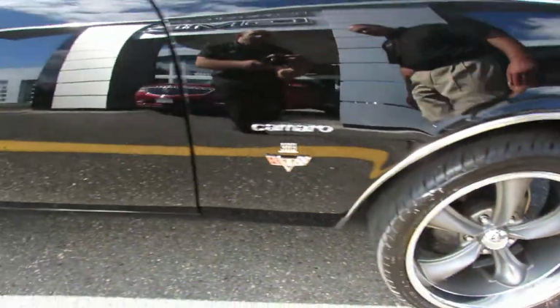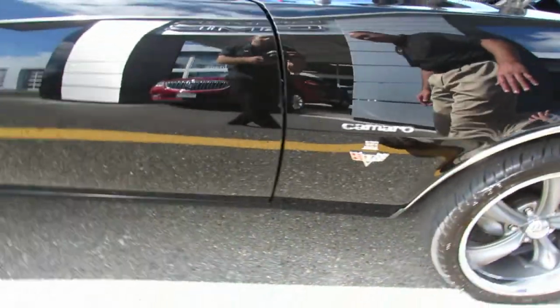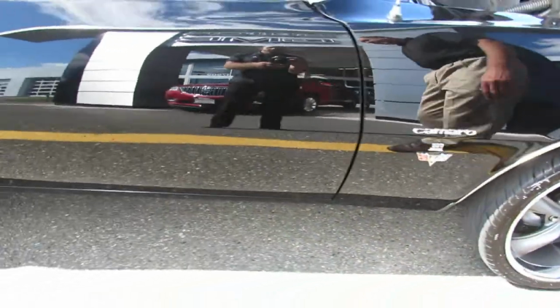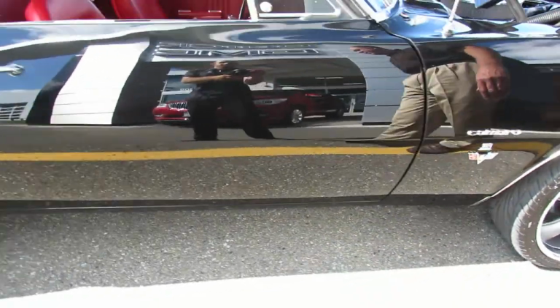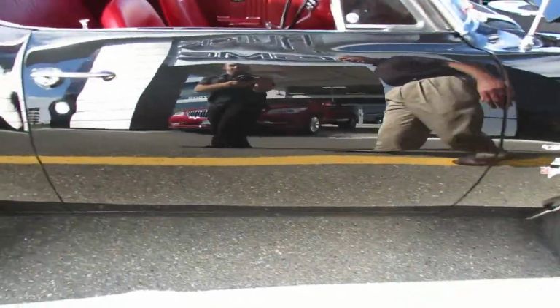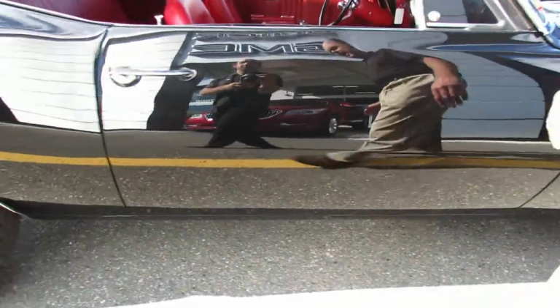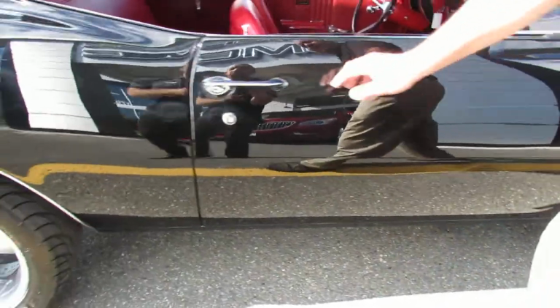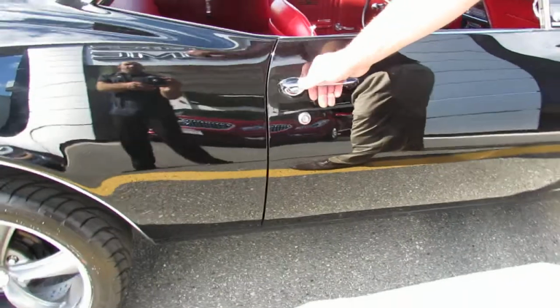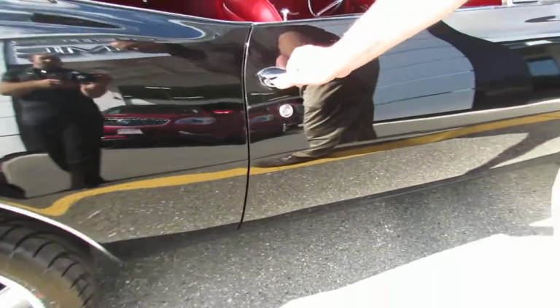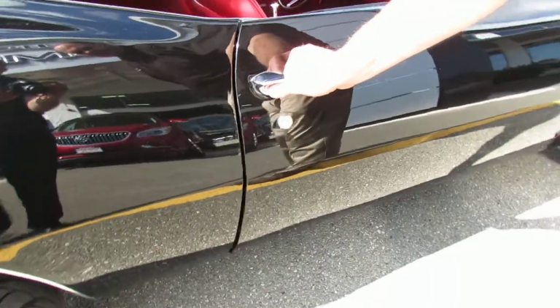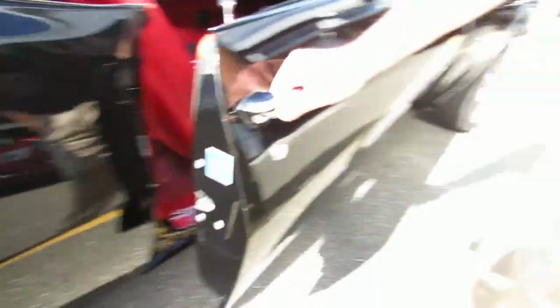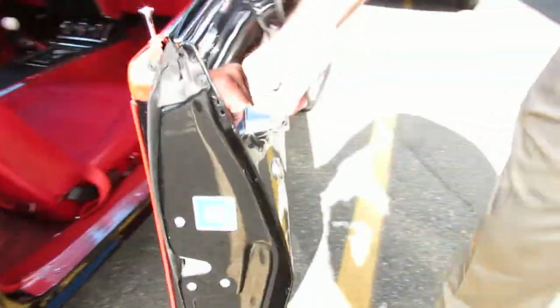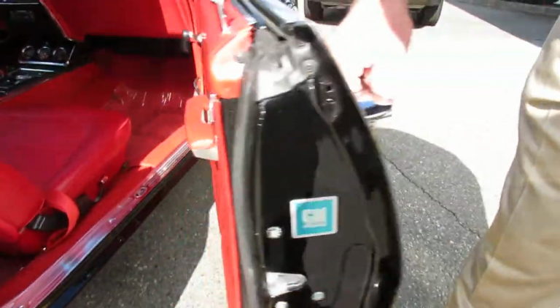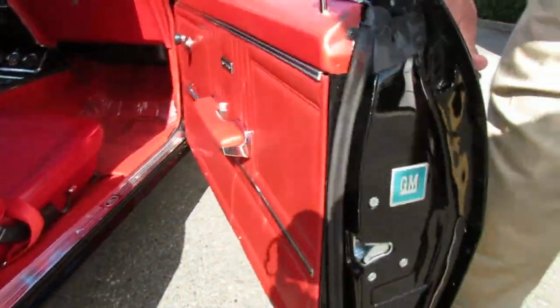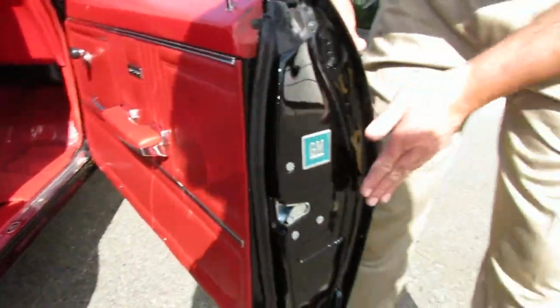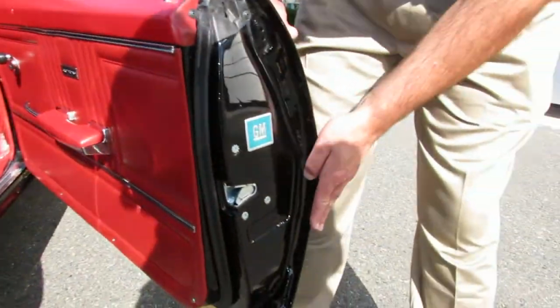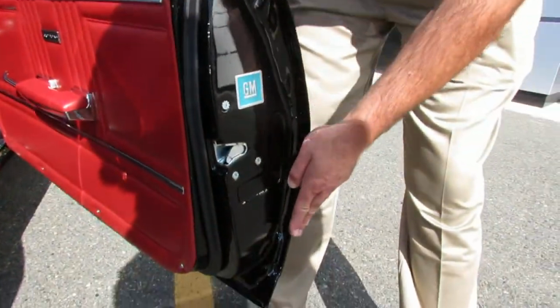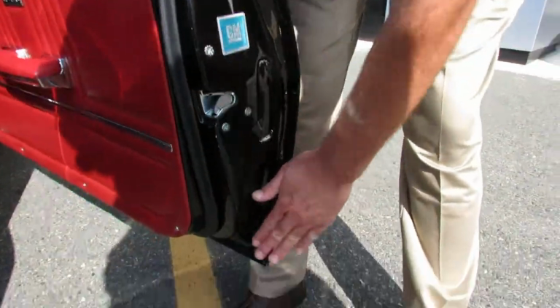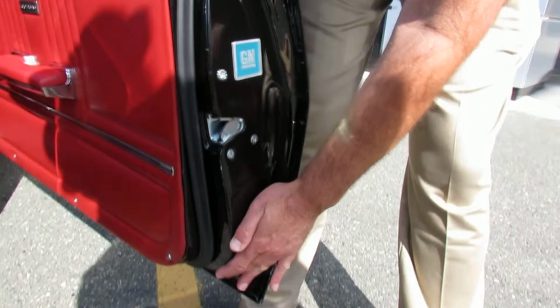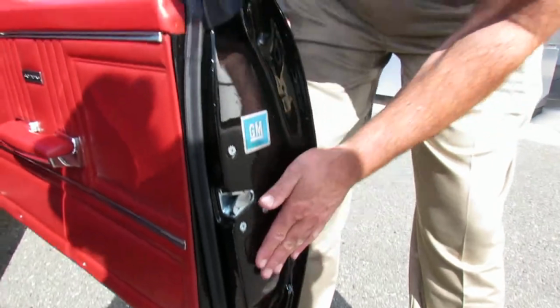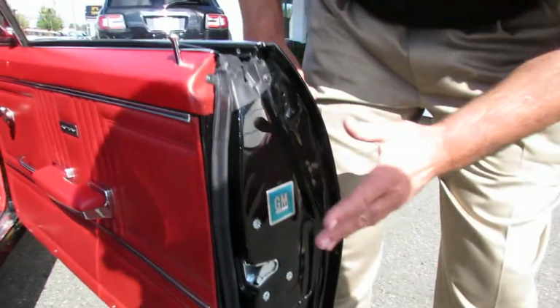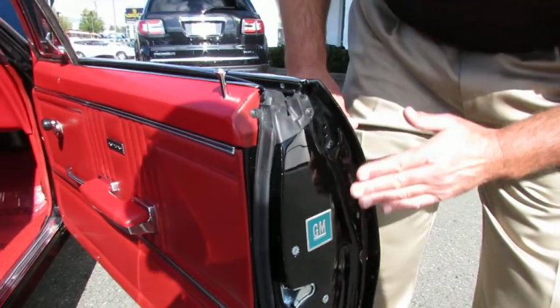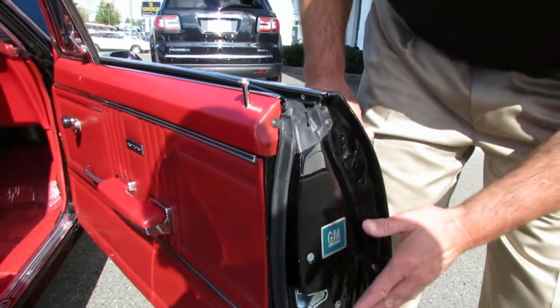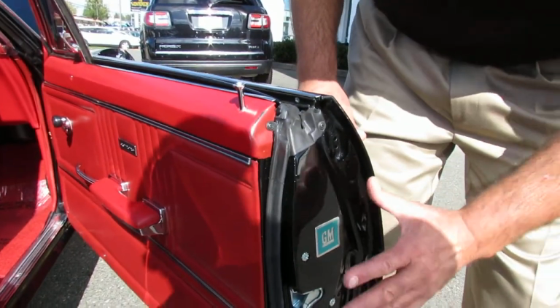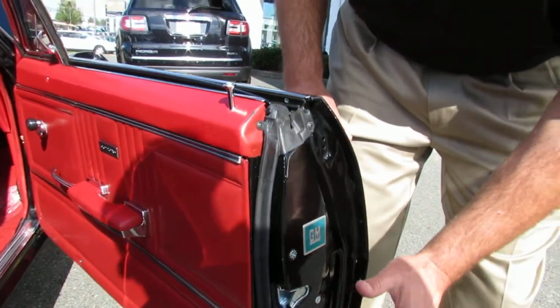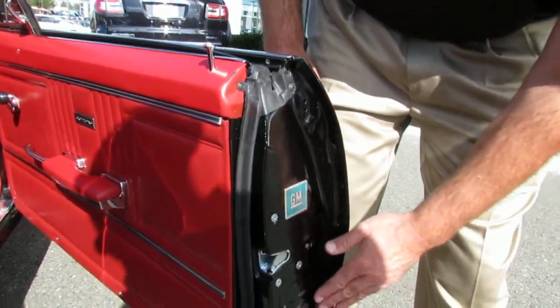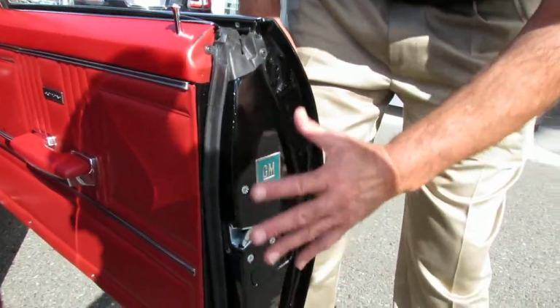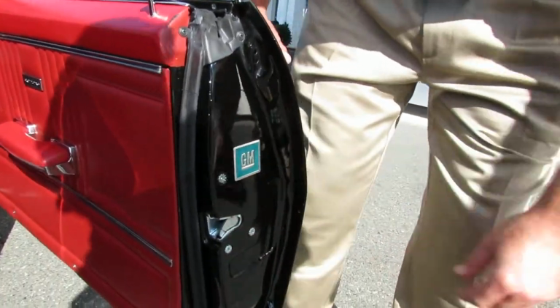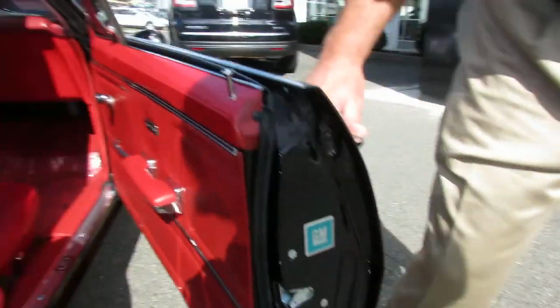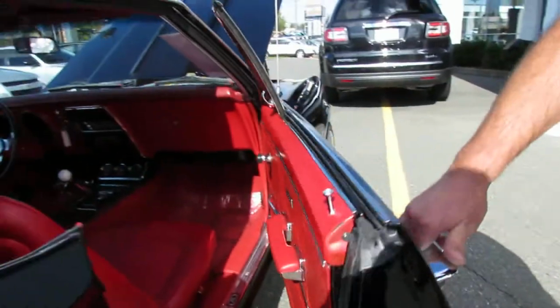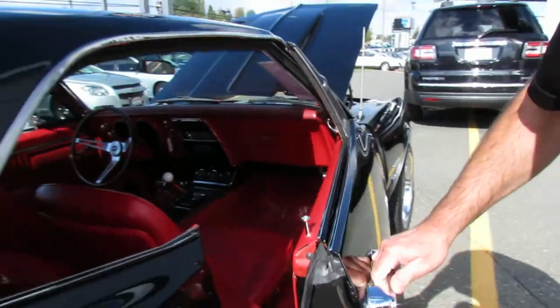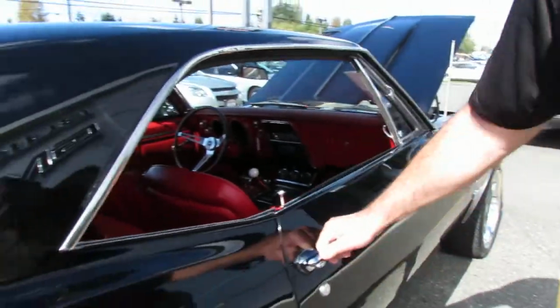Look at the paint on this car, it's just outstanding. A friend of mine builds a few of these a year and the body is on a rotisserie, all the doors off, trunk lid off when he paints them.